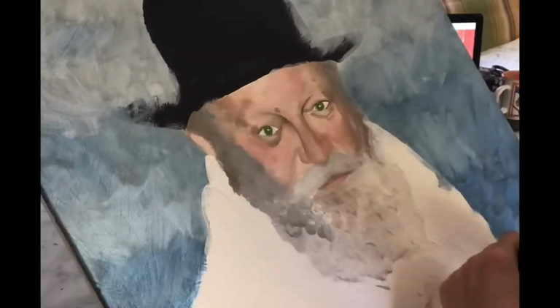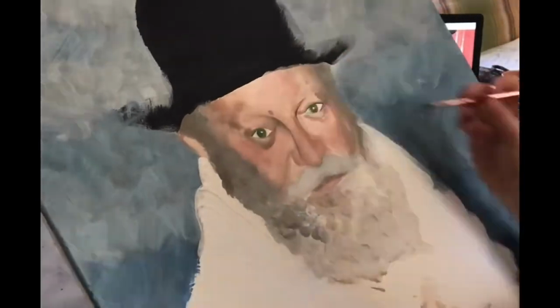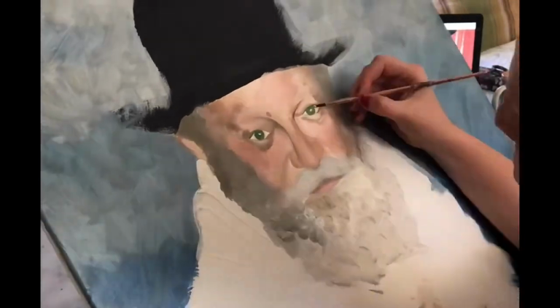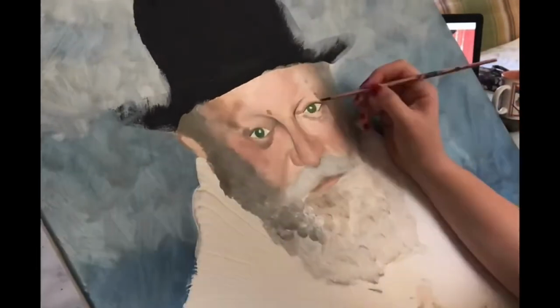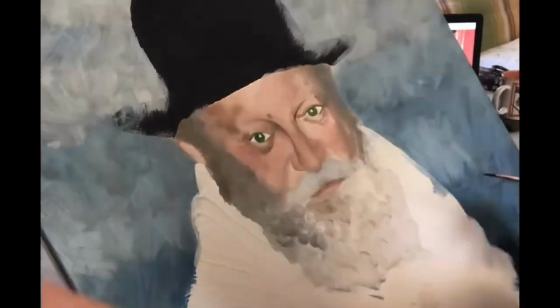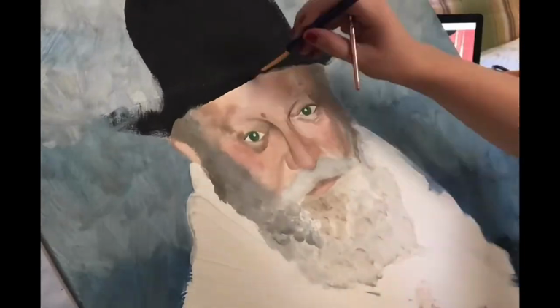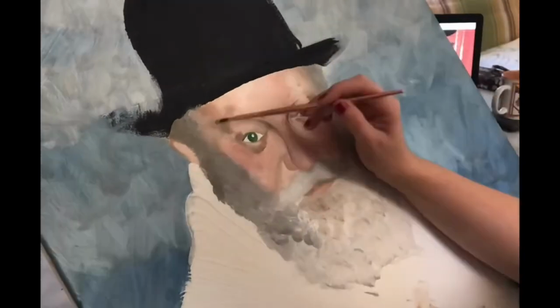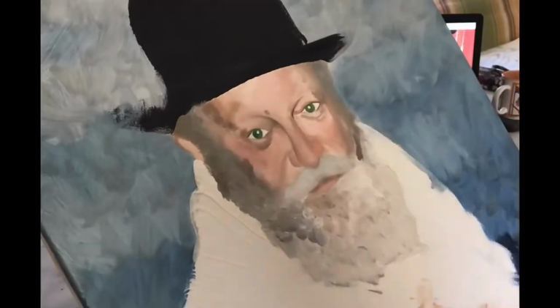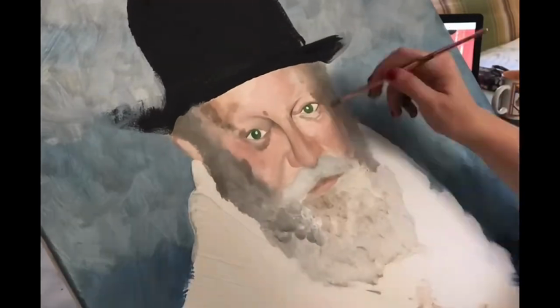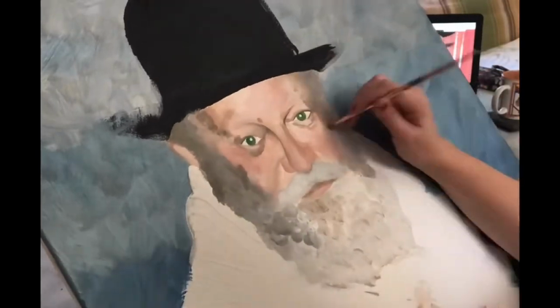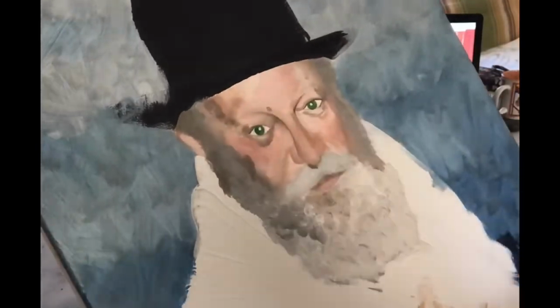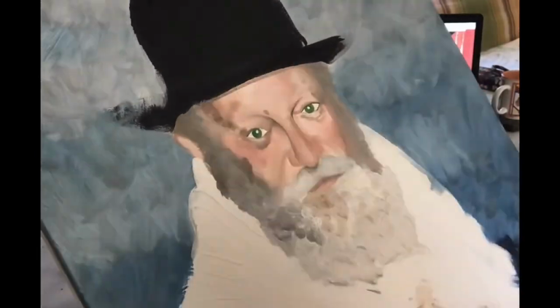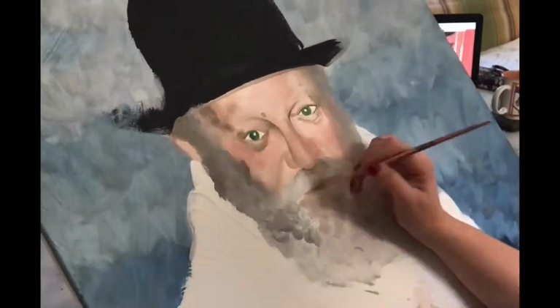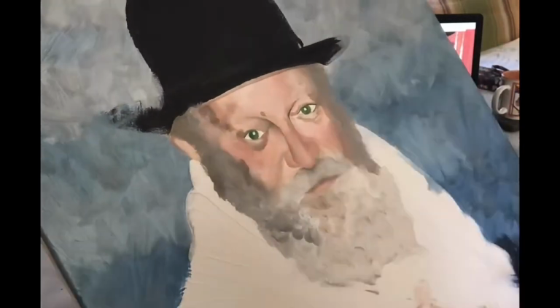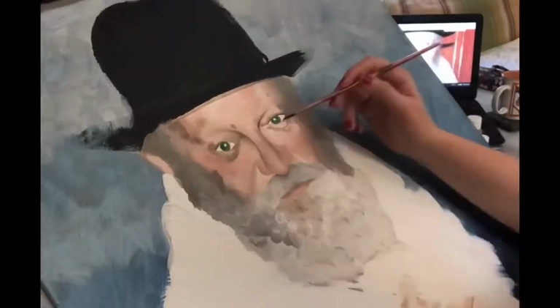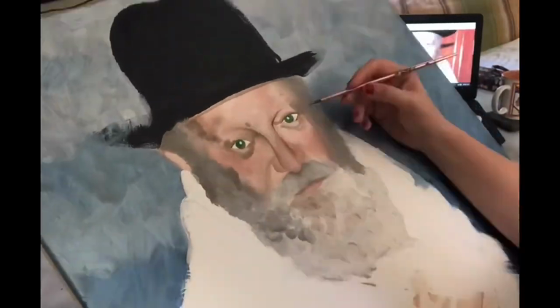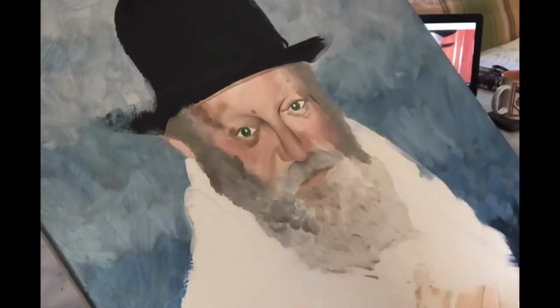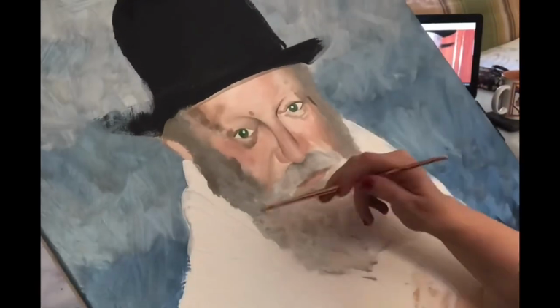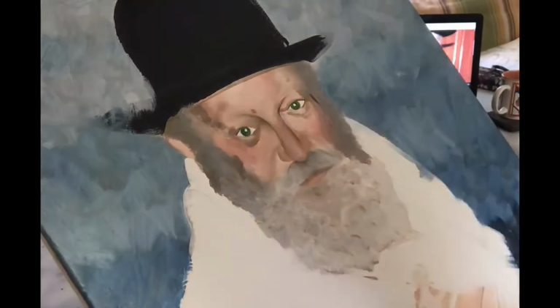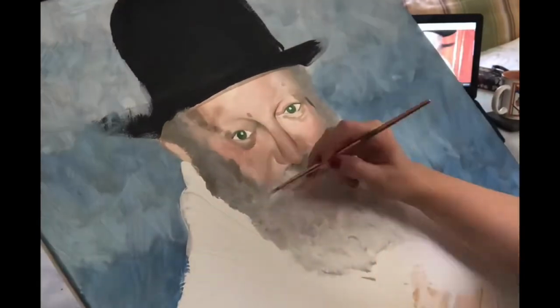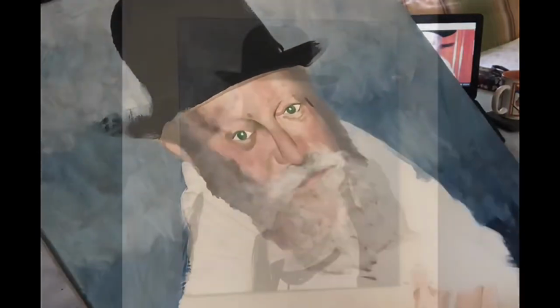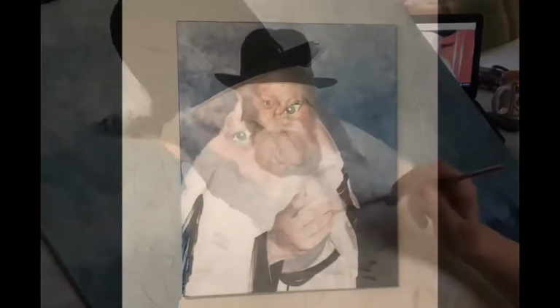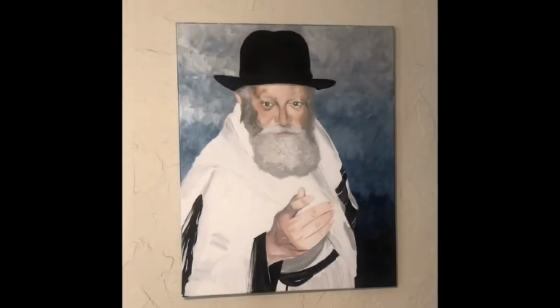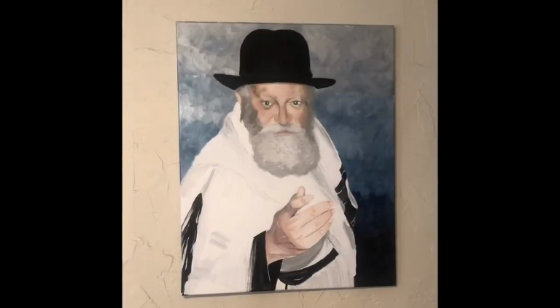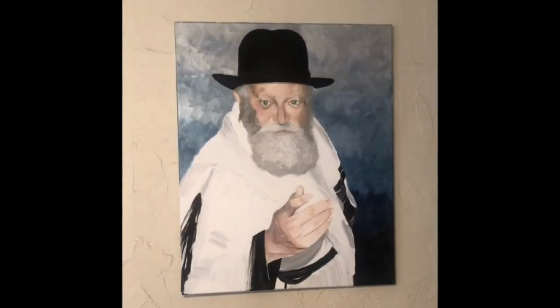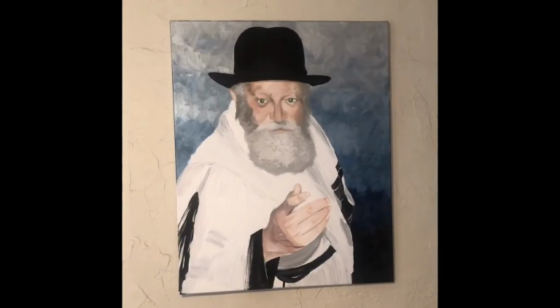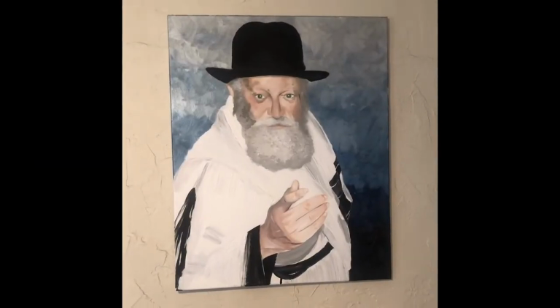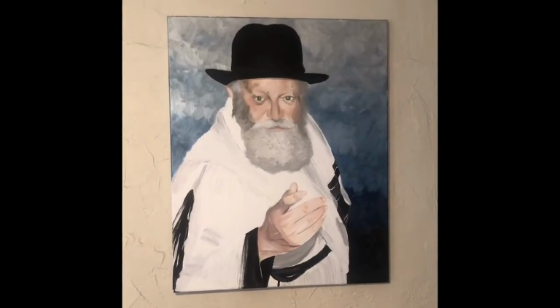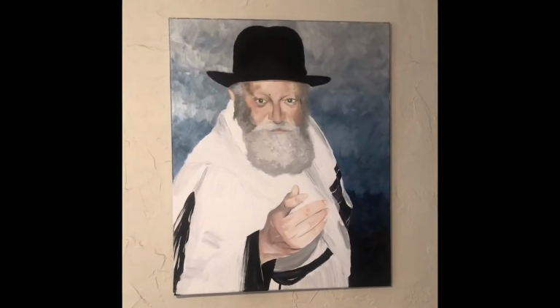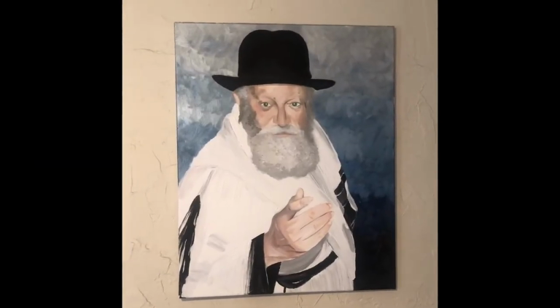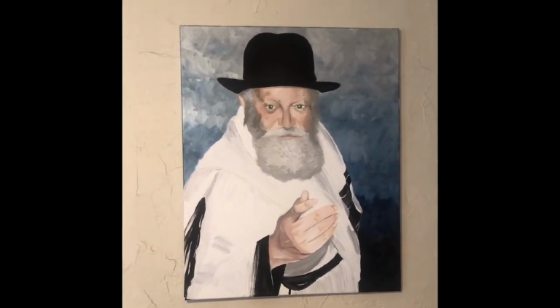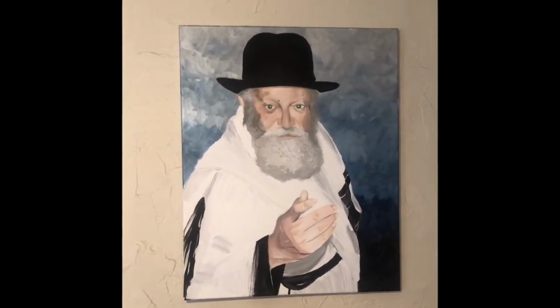Making the beard less sticking out of the face and more blending in with it, to give it that realistic effect. So there he is — Rabbi Schneerson.